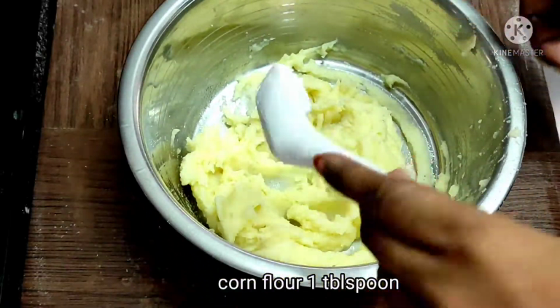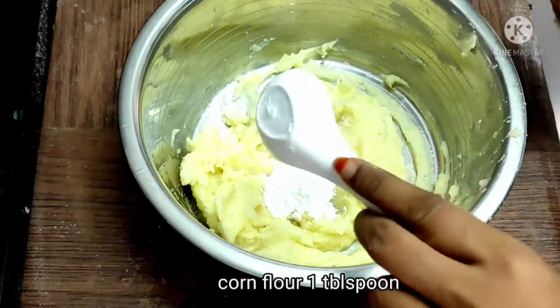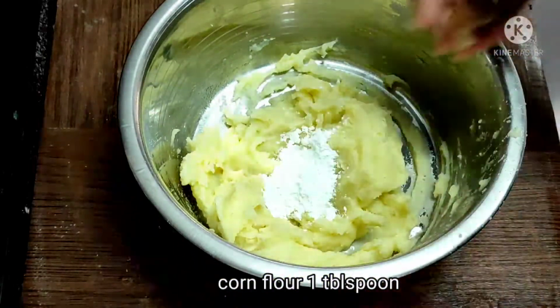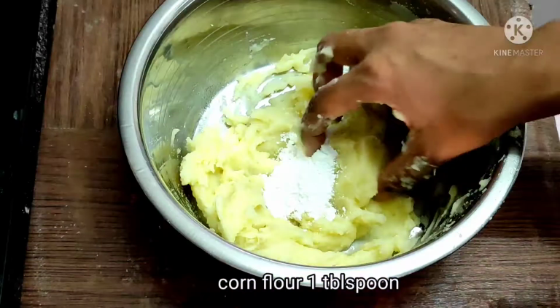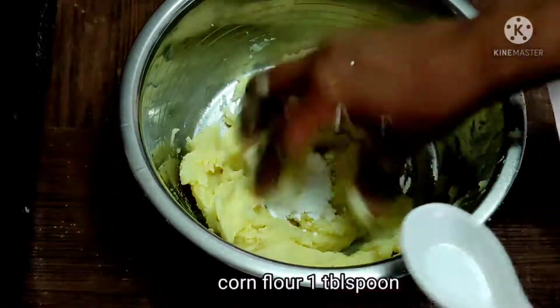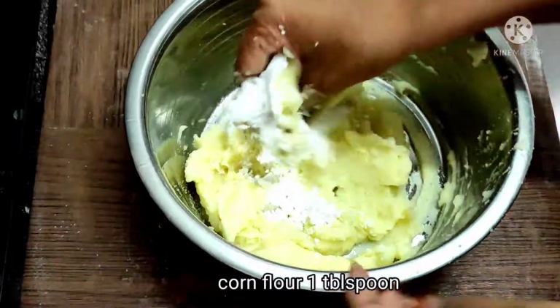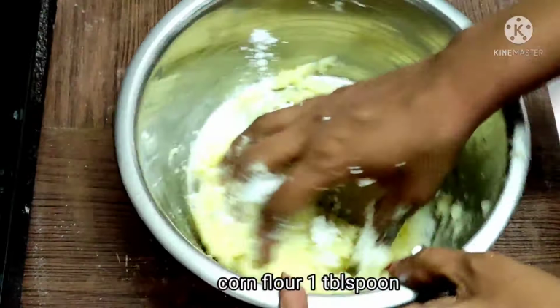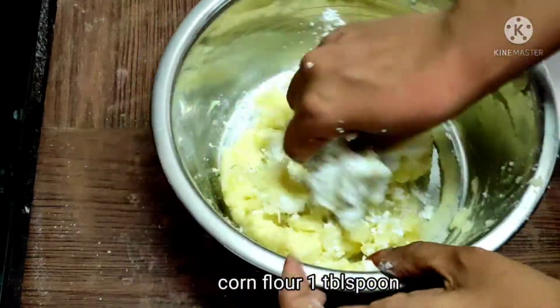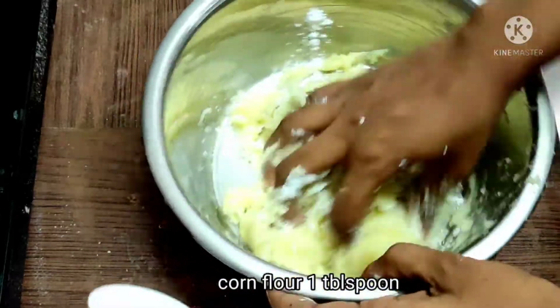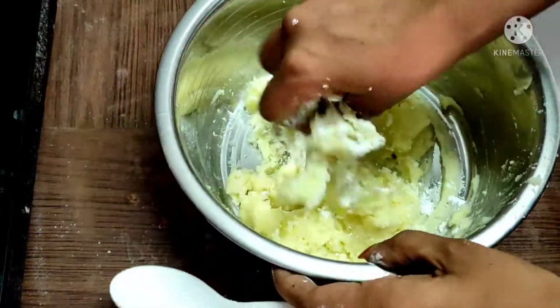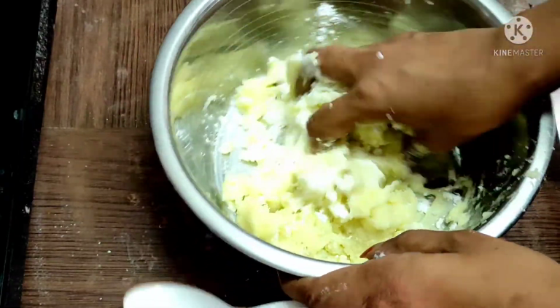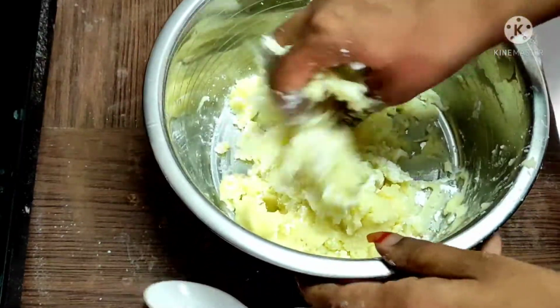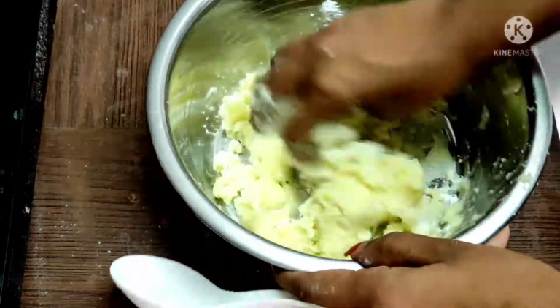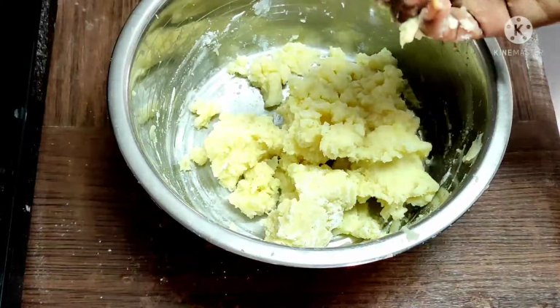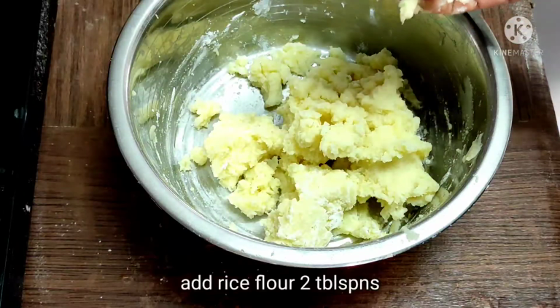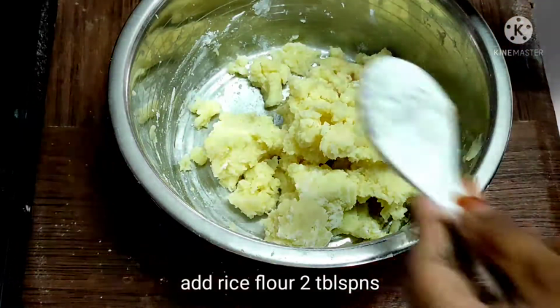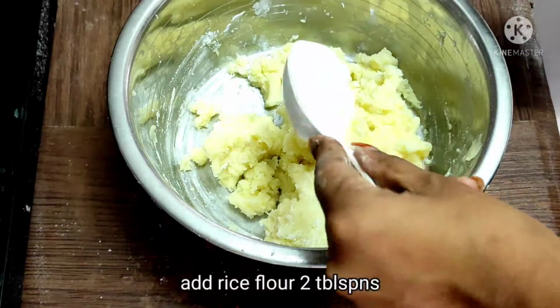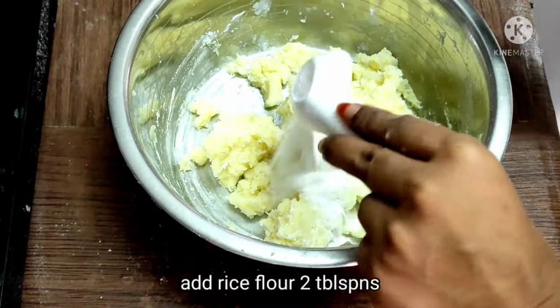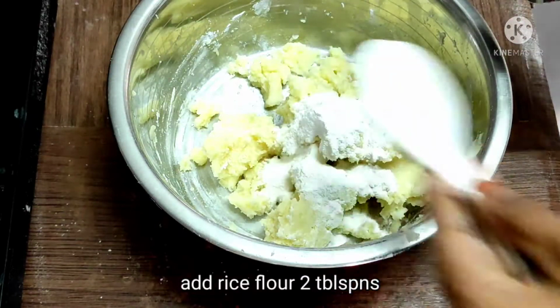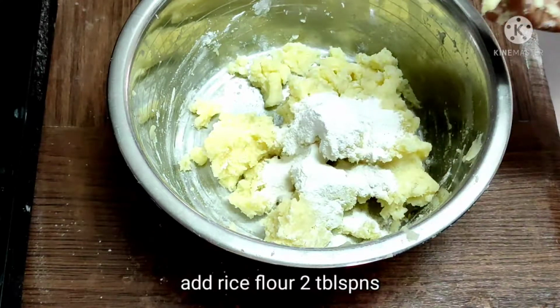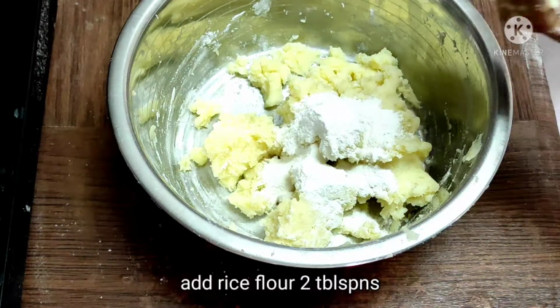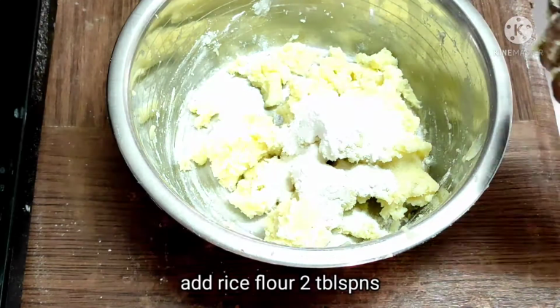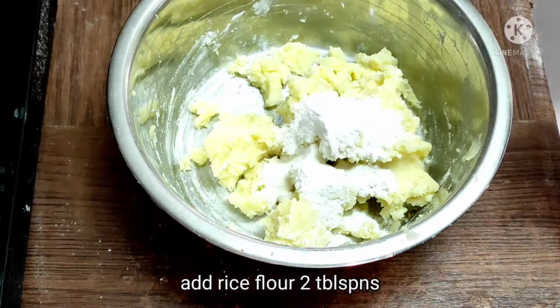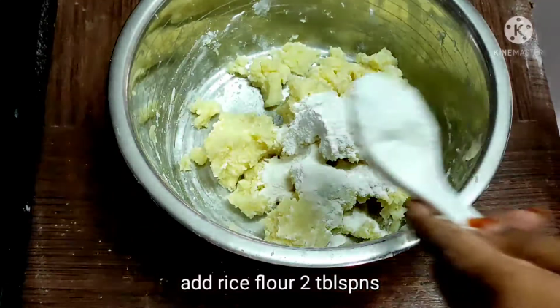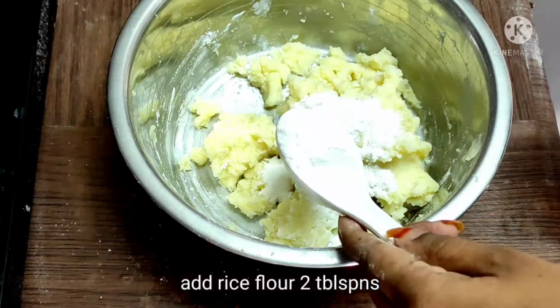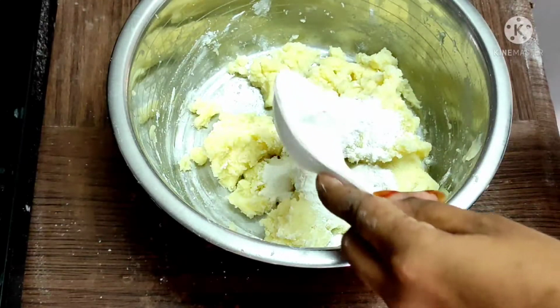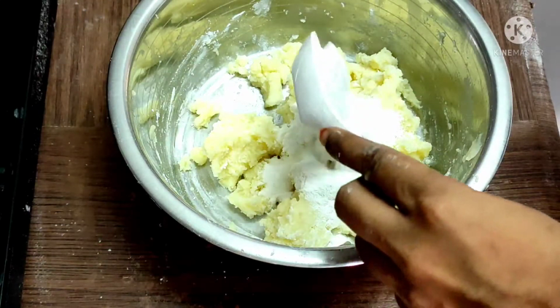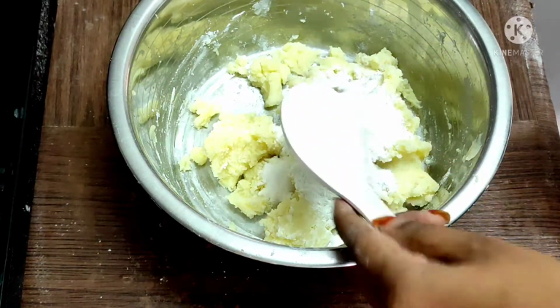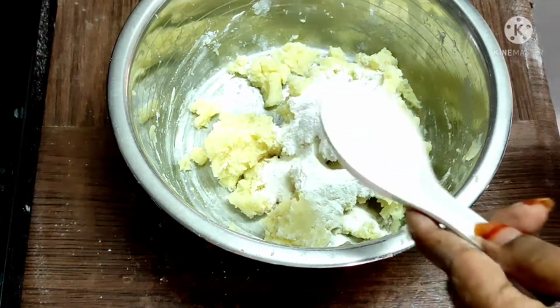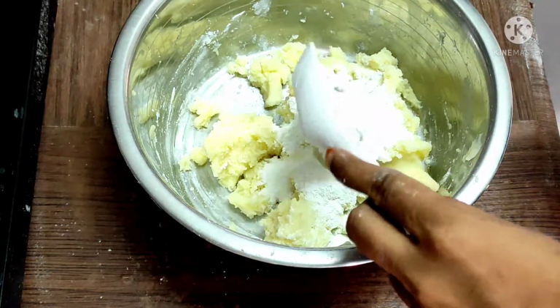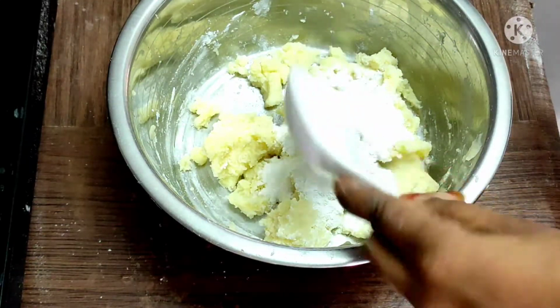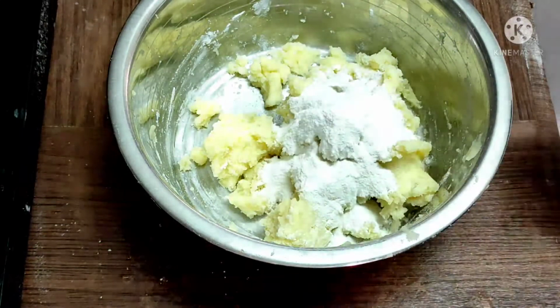Then add 1 tablespoon of corn flour. Mix in about 1 tablespoon of seasoning as well.